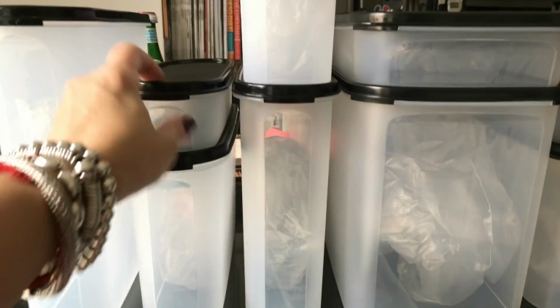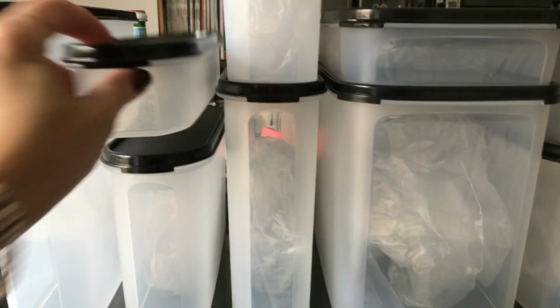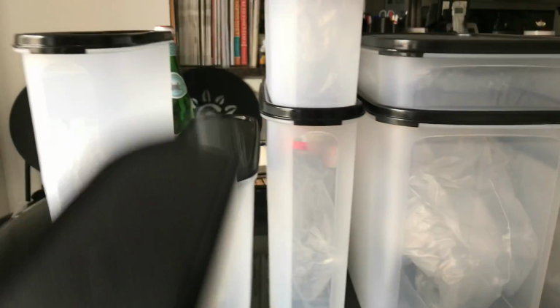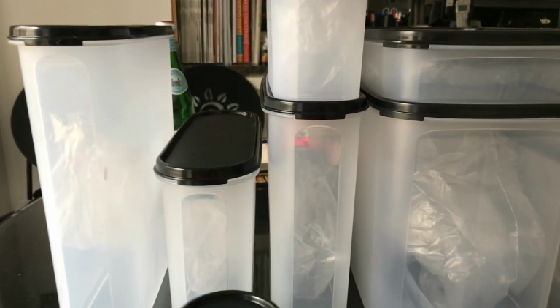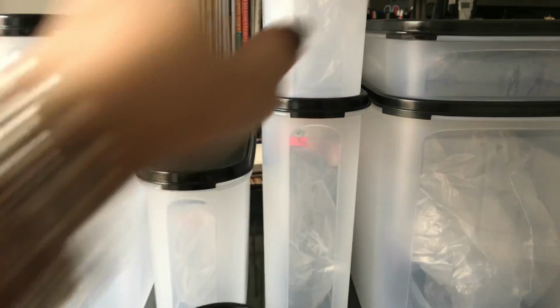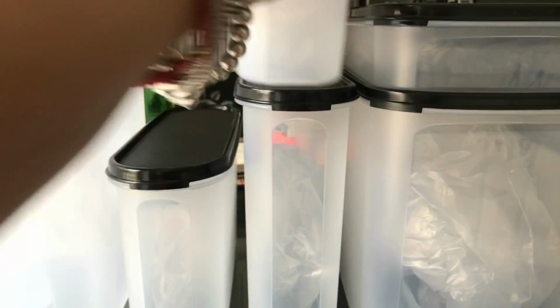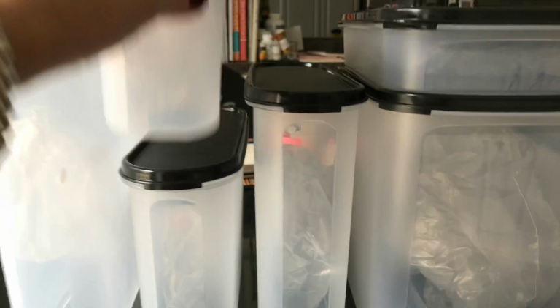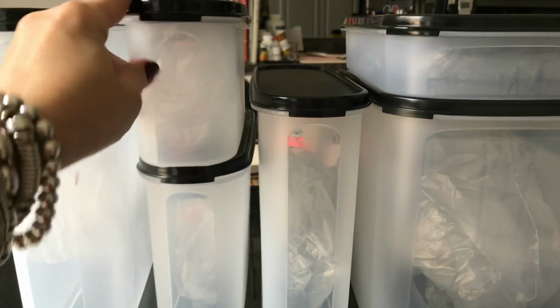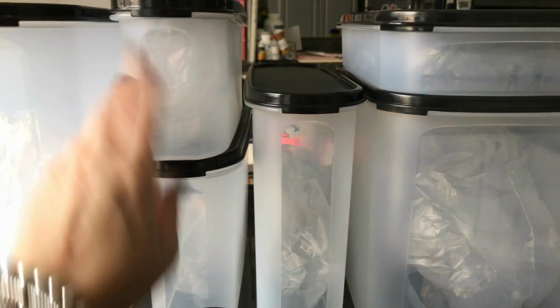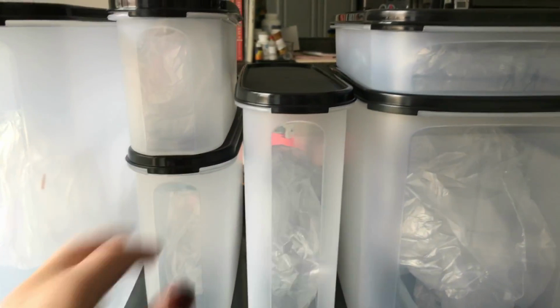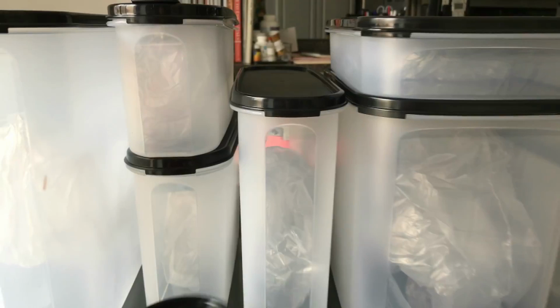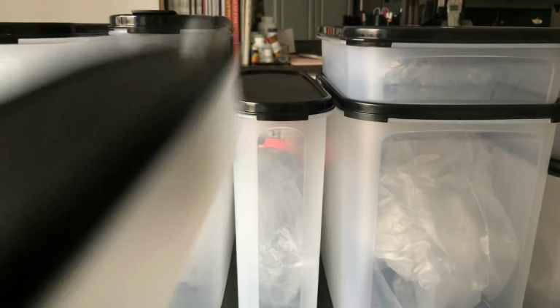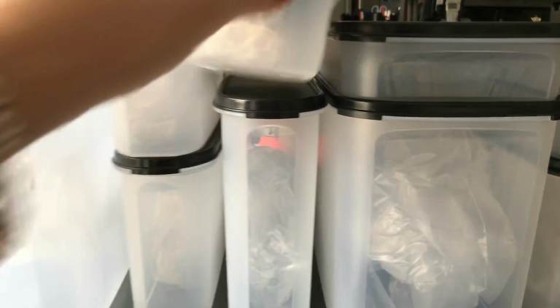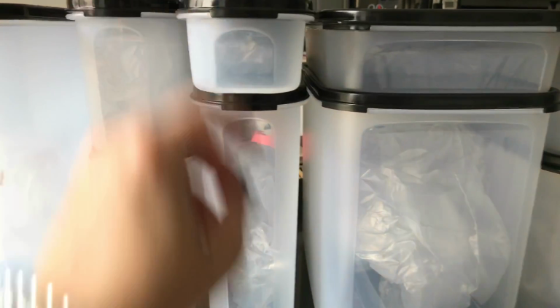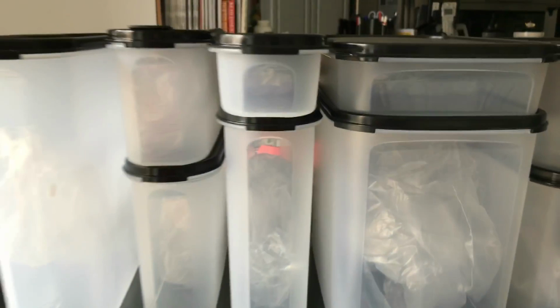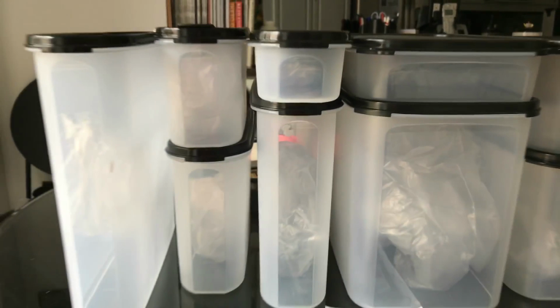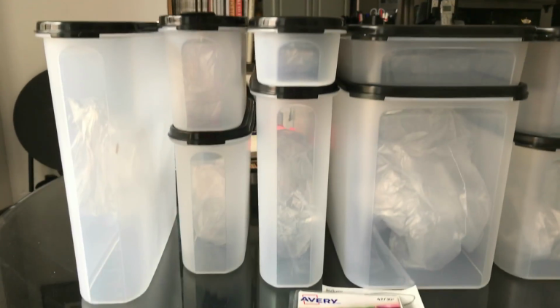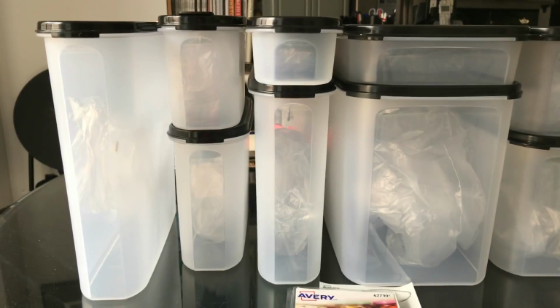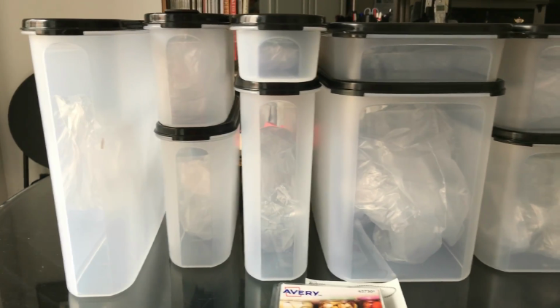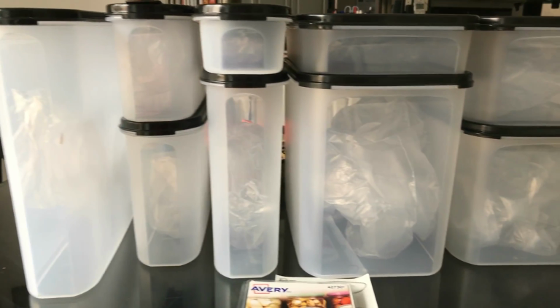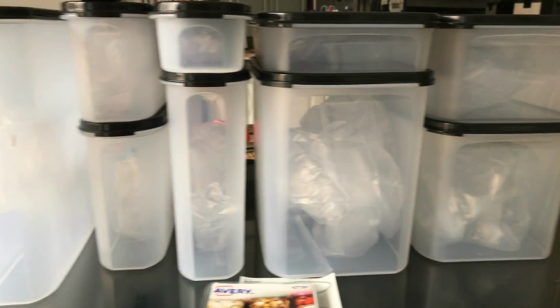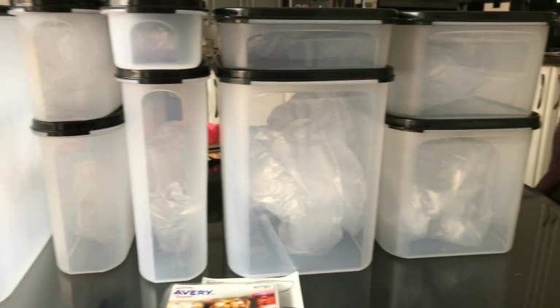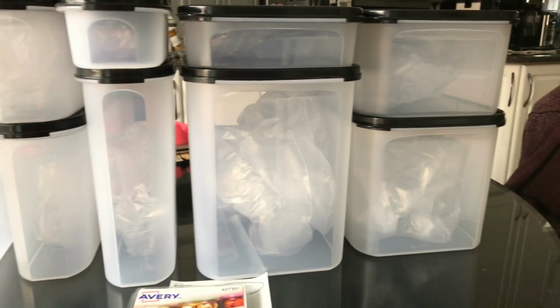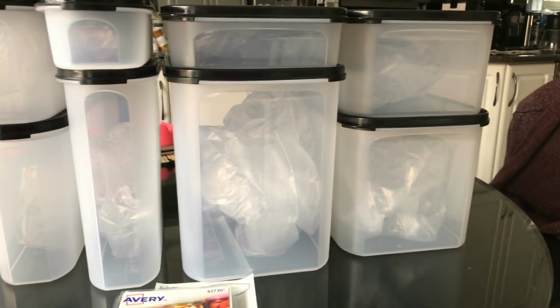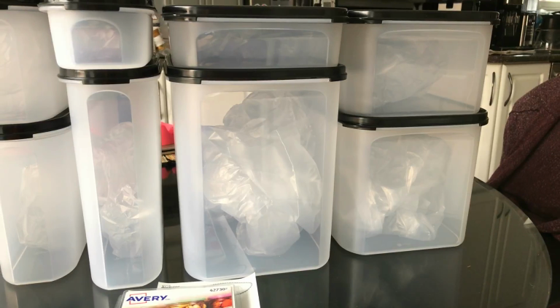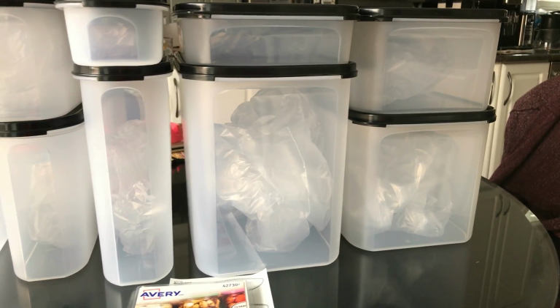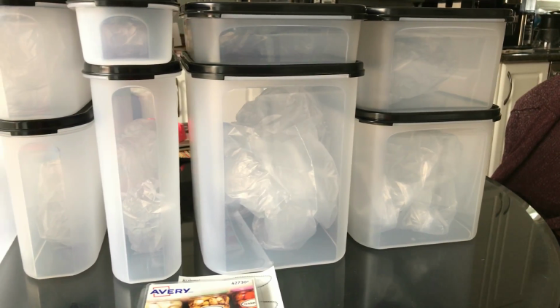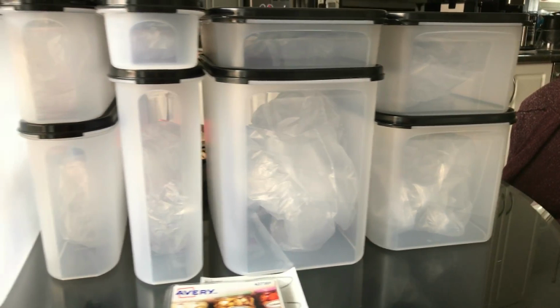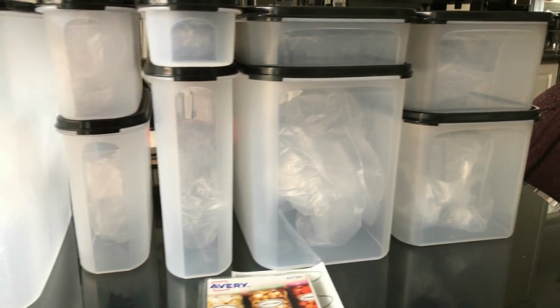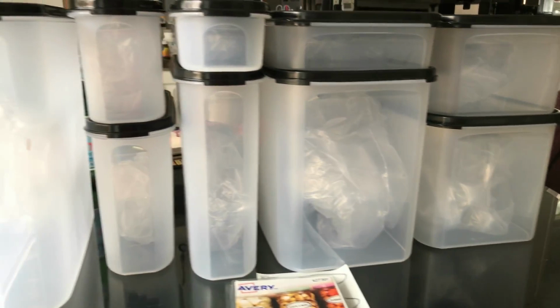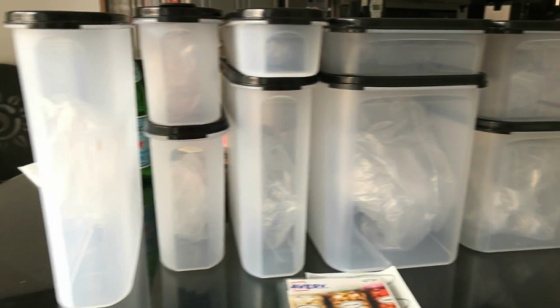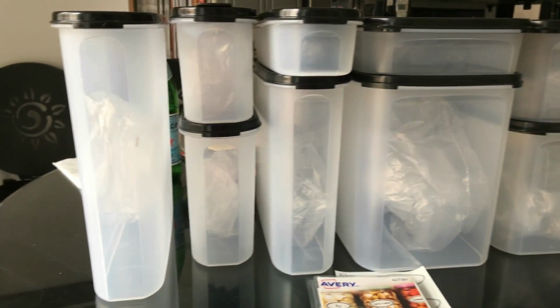They're made of a vegetable product, so the moment you want to get rid of them you simply rinse them off. You're going to rinse off those labels, put a new one on, and bada bing bada boom you're done. This is still my number one go-to product — the Tupperware Modular Mates system. Can't beat it.